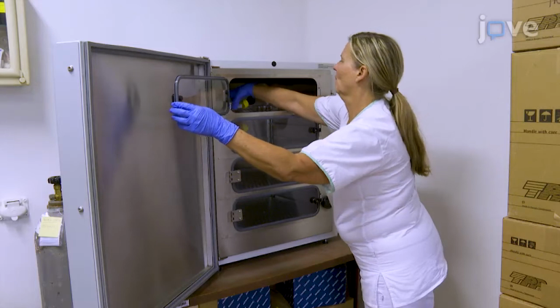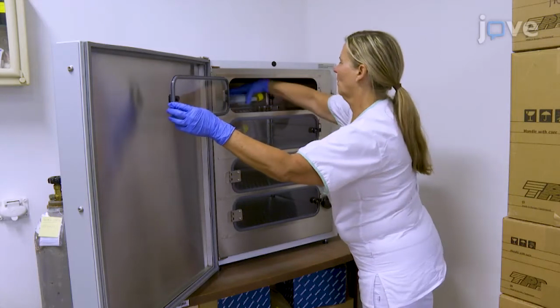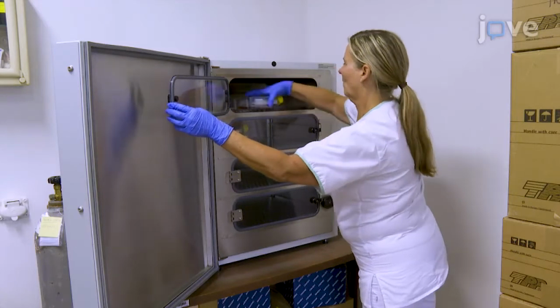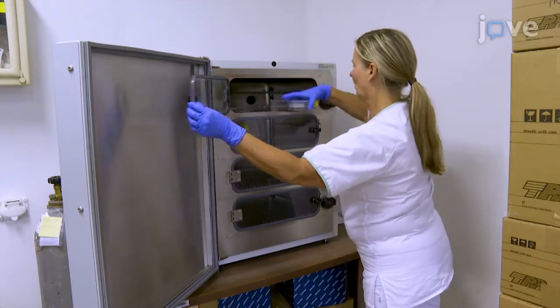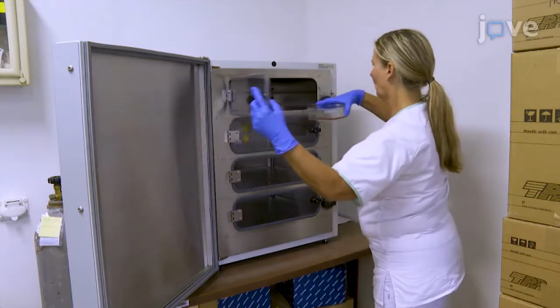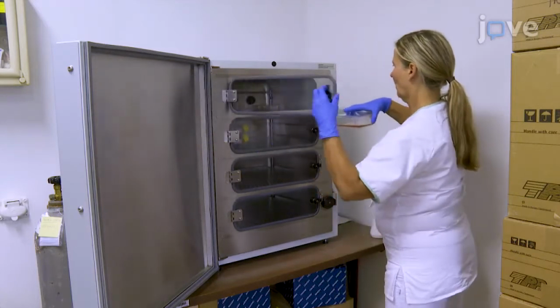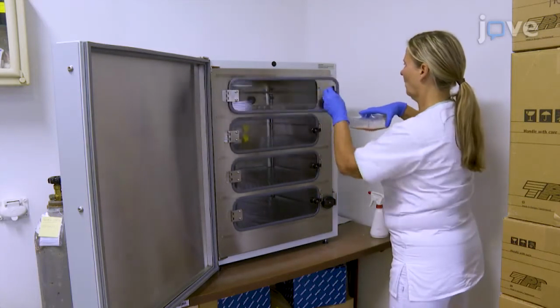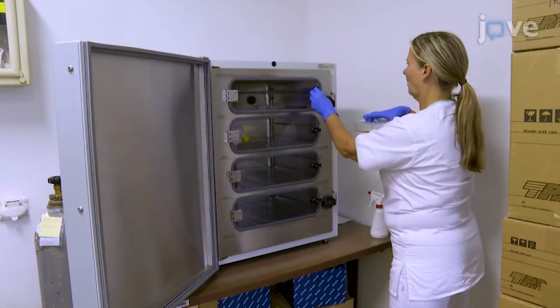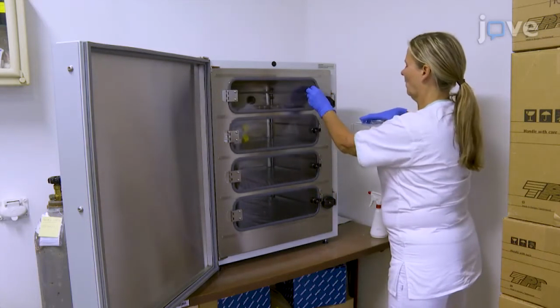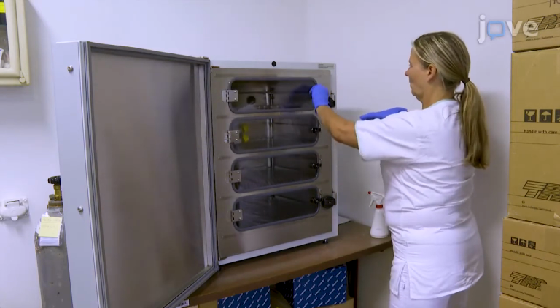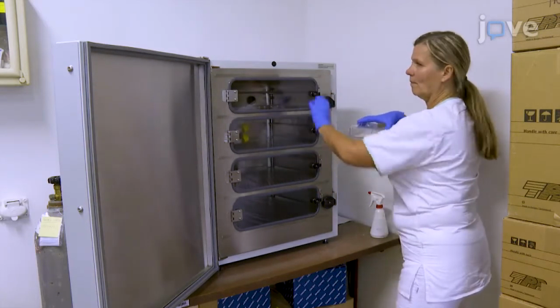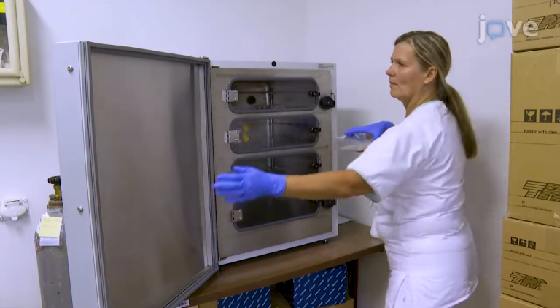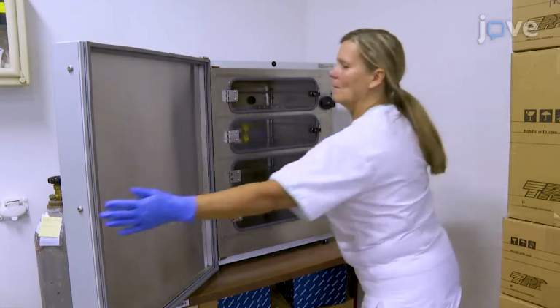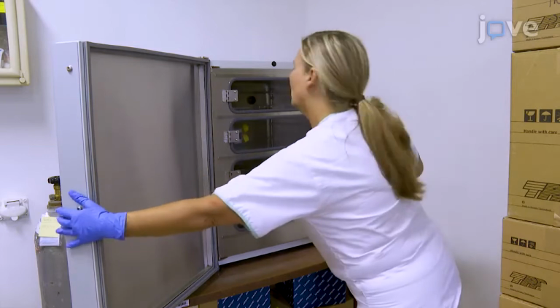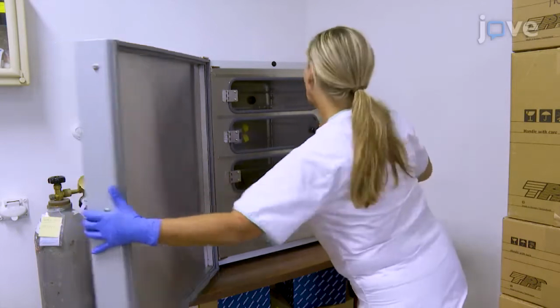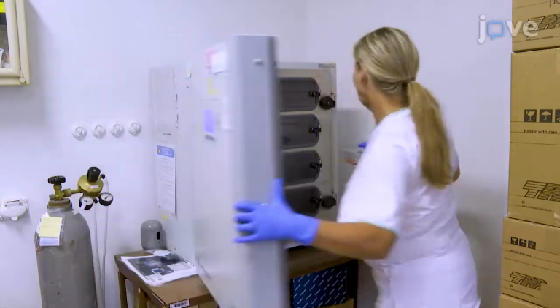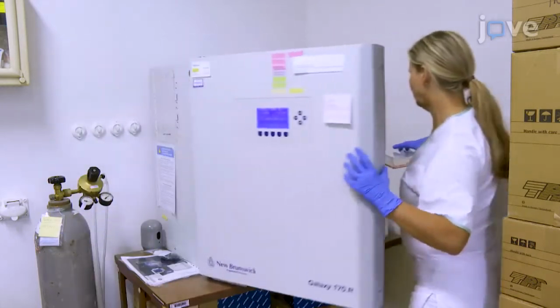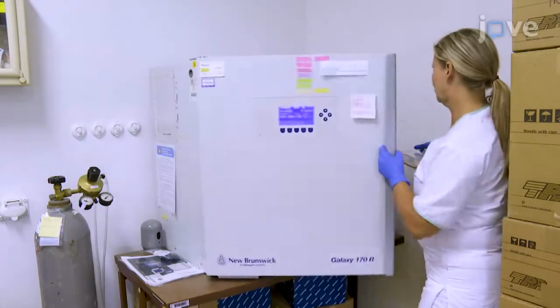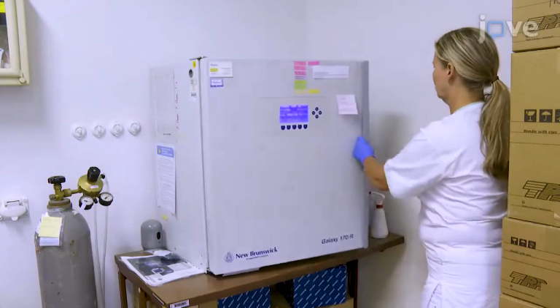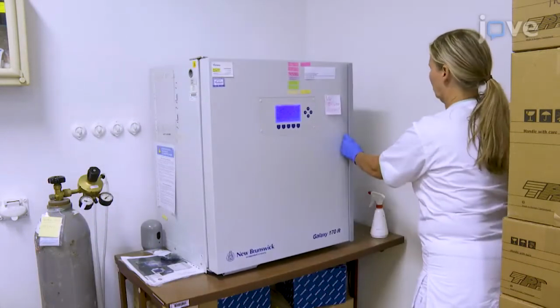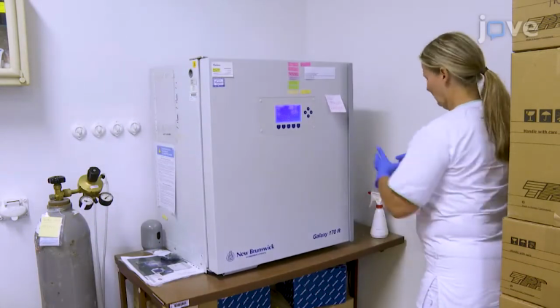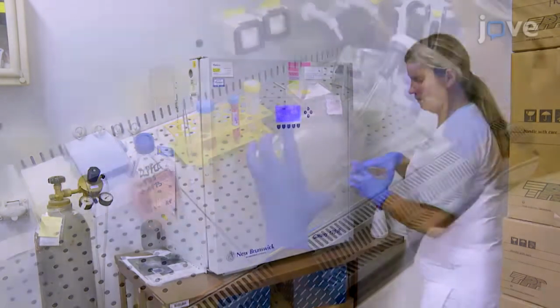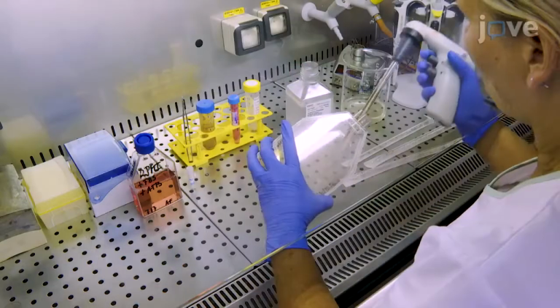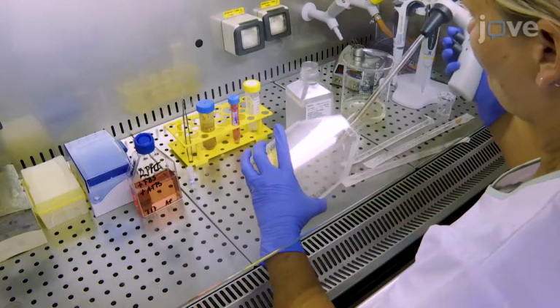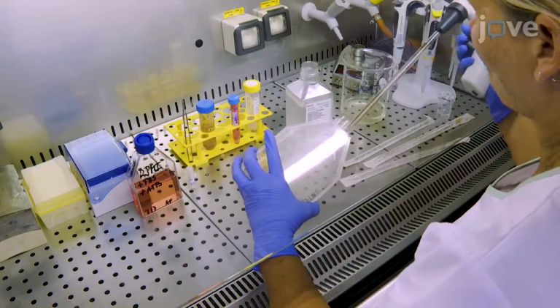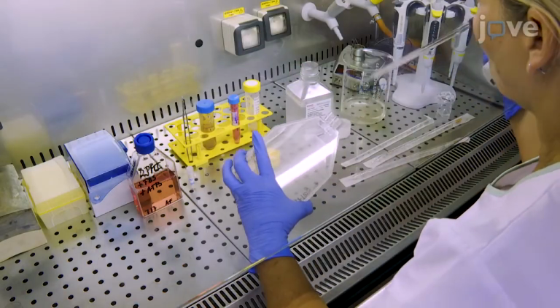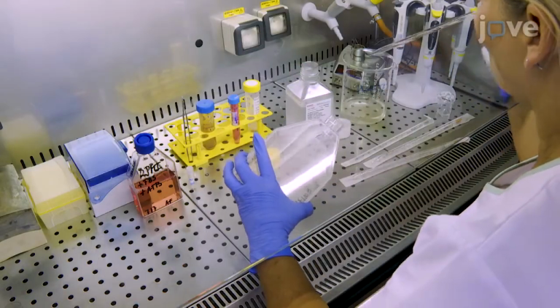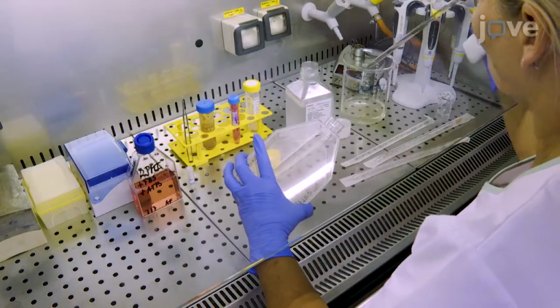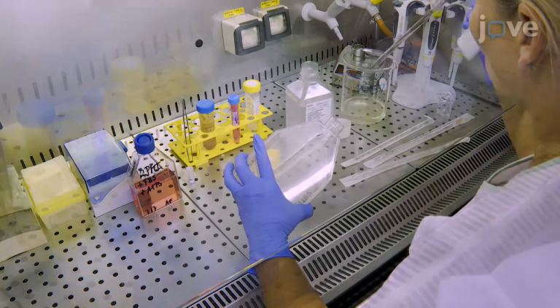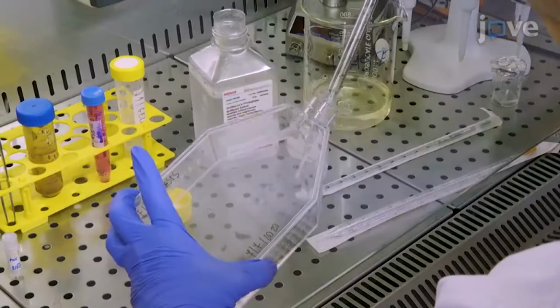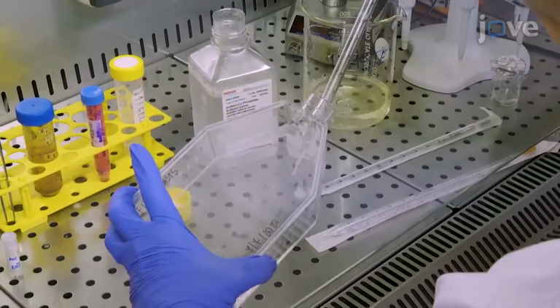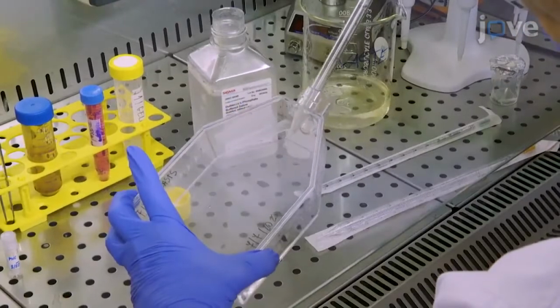After growing the desired cells to 70% confluence, remove them from the incubator and place them in the laminar flow hood. Remove the culture medium and rinse the cells twice with PBS.